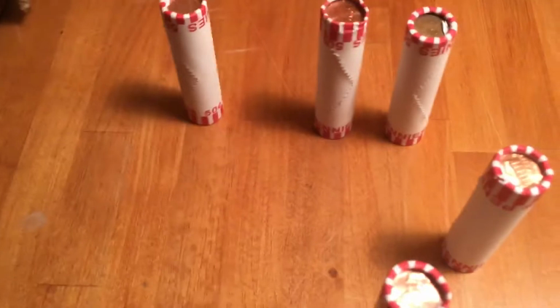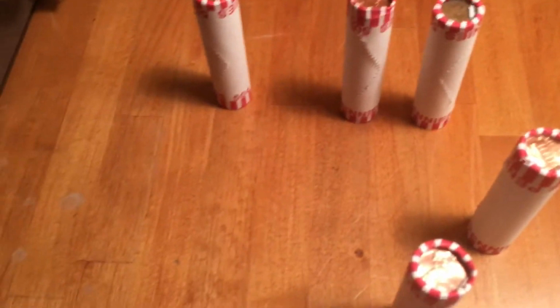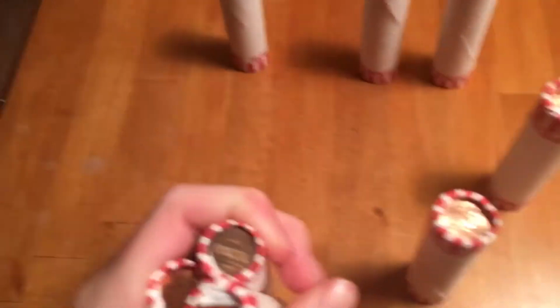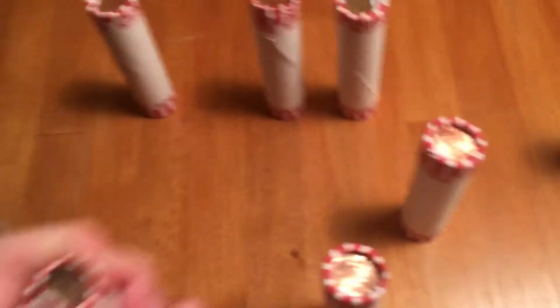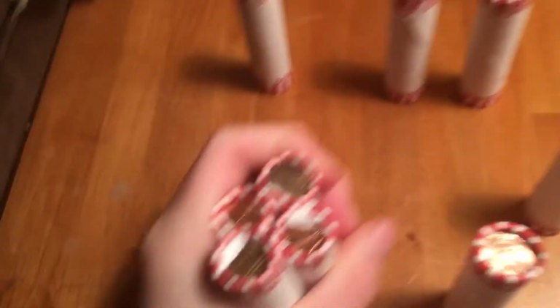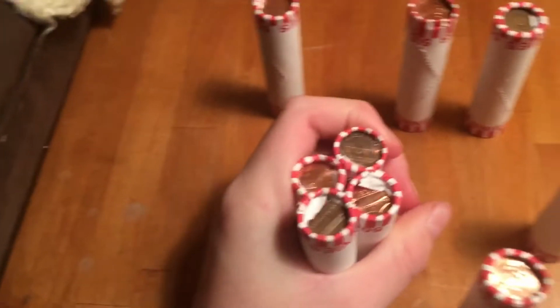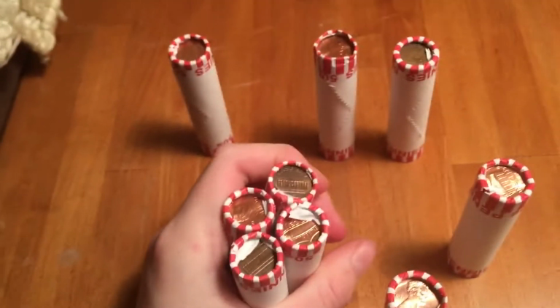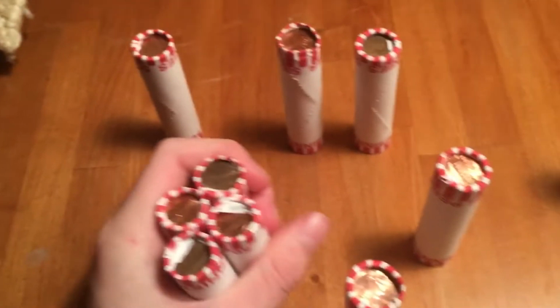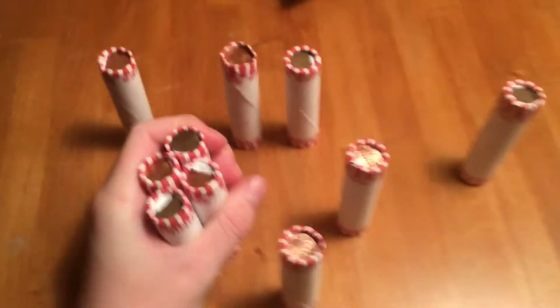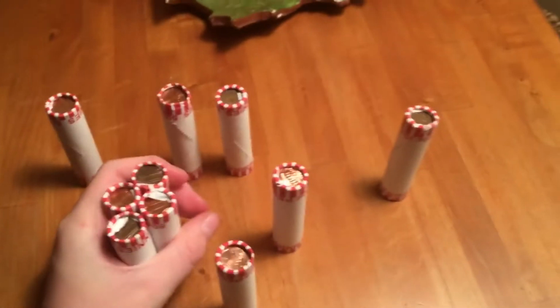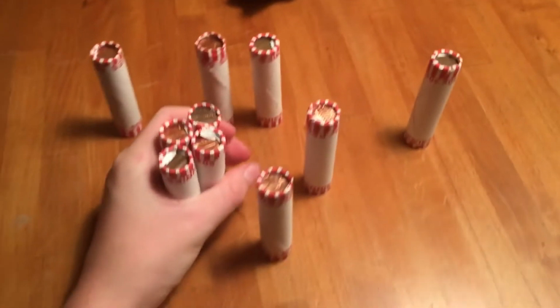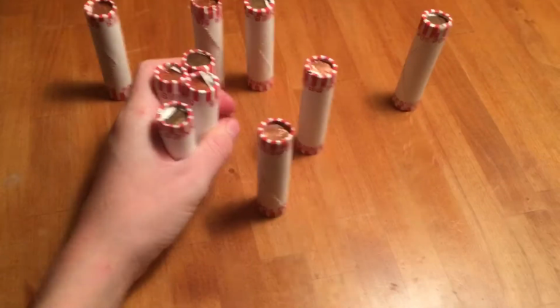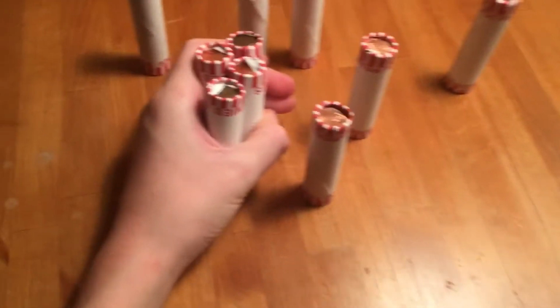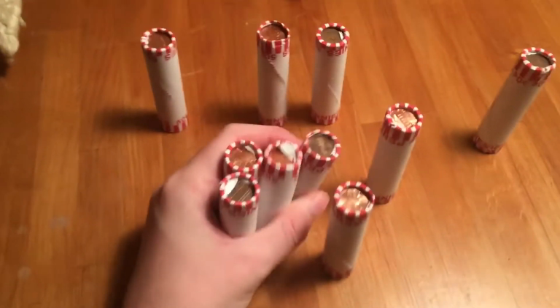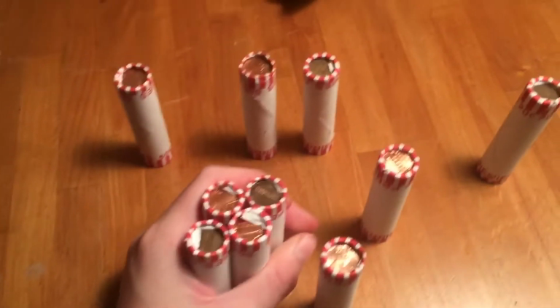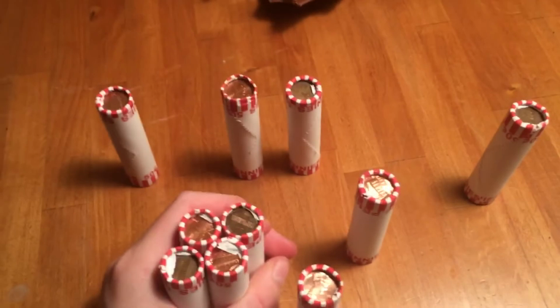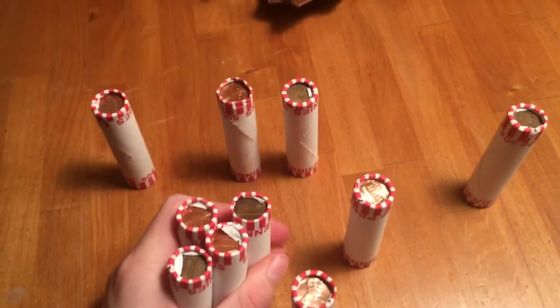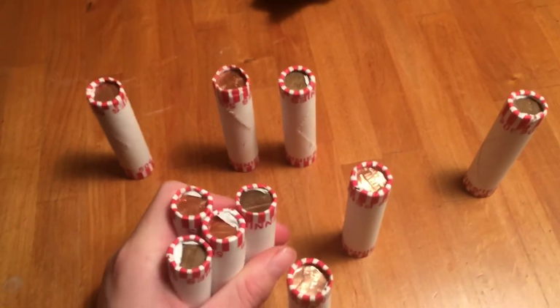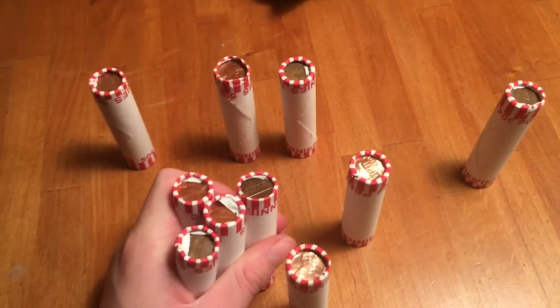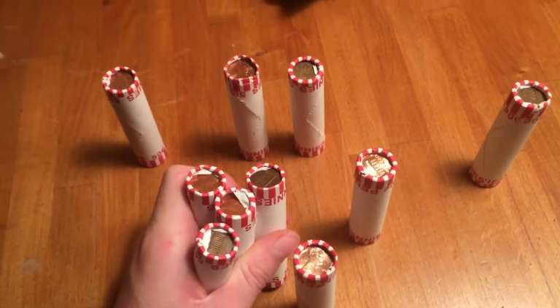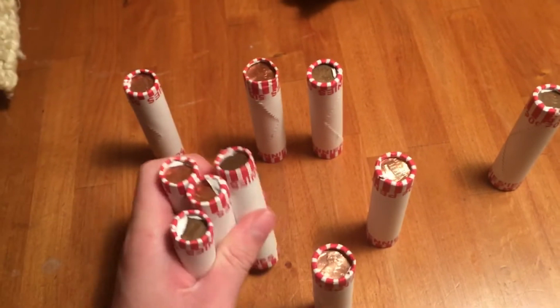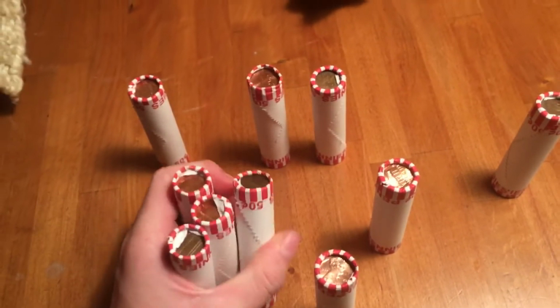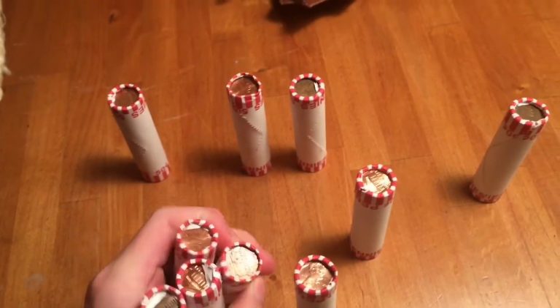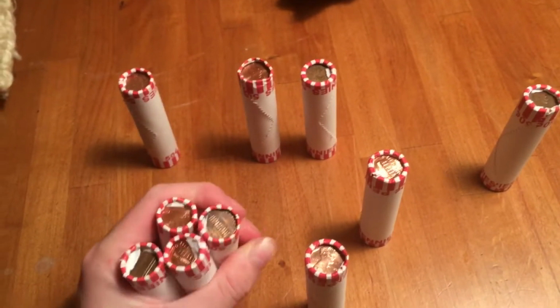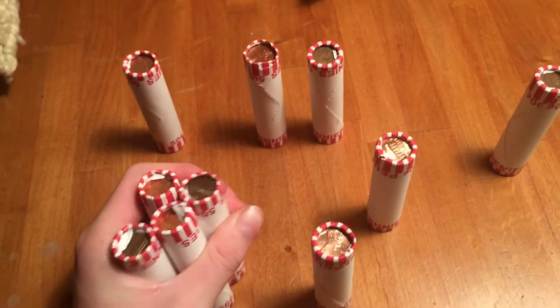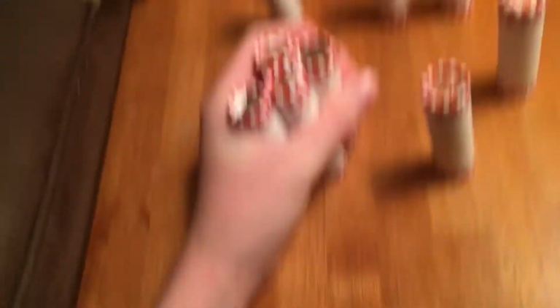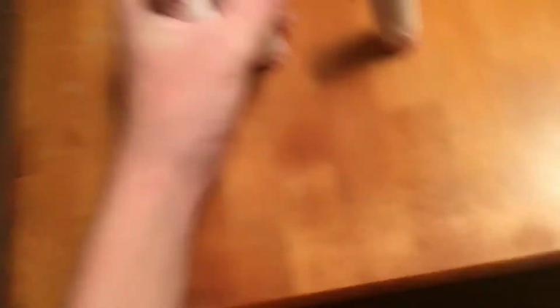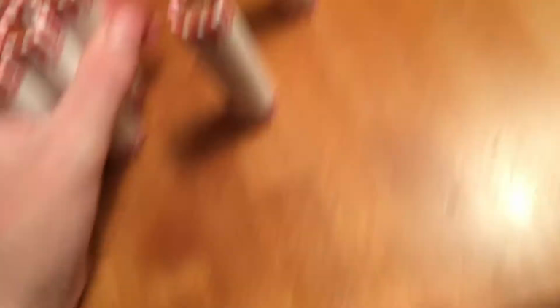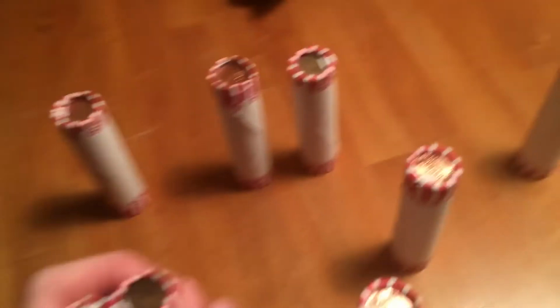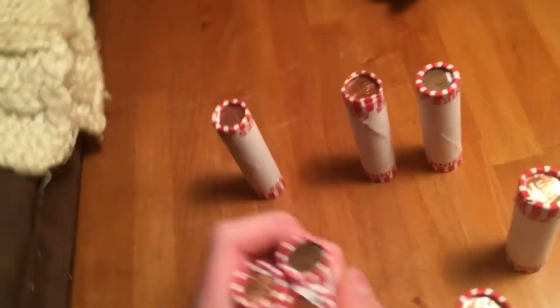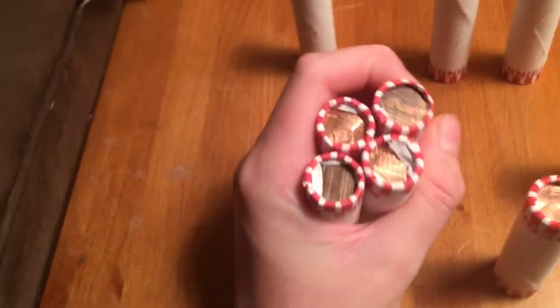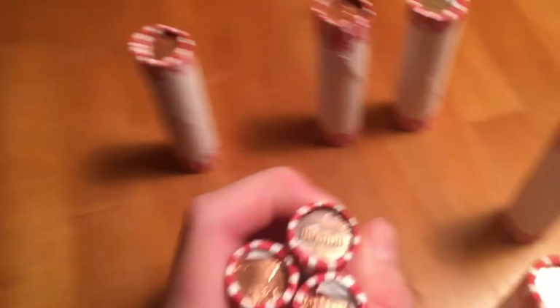Hey guys, Jack here from Early Life Figure. Today I got 10 rolls of pennies, and I was just going to show you guys all of the enders. I got two interesting enders, but first I'm just going to show you all the normal ones.